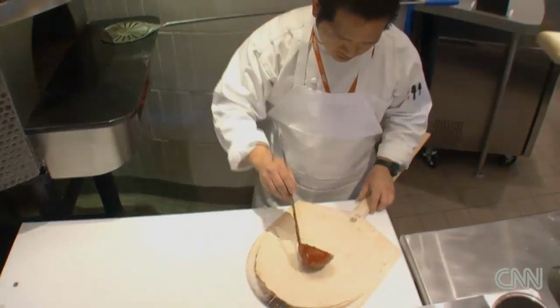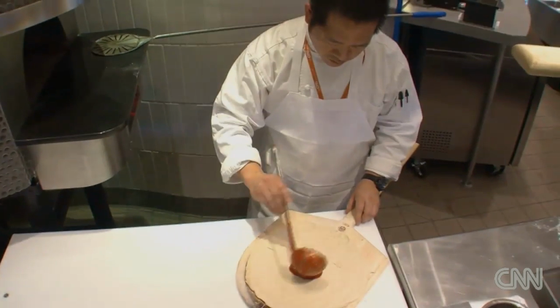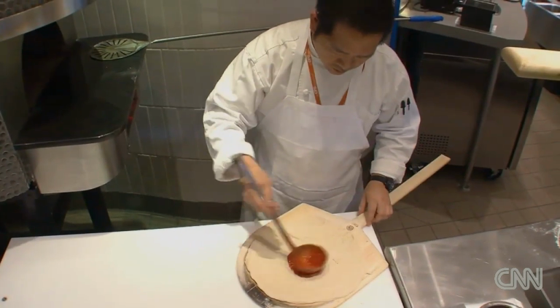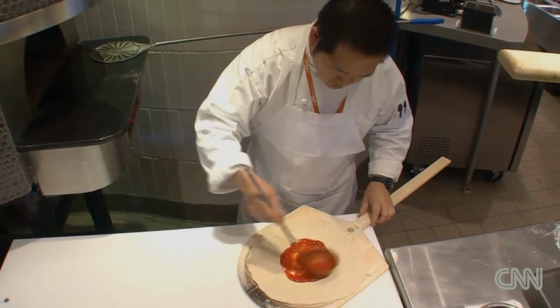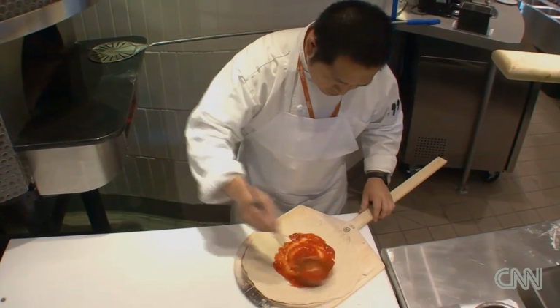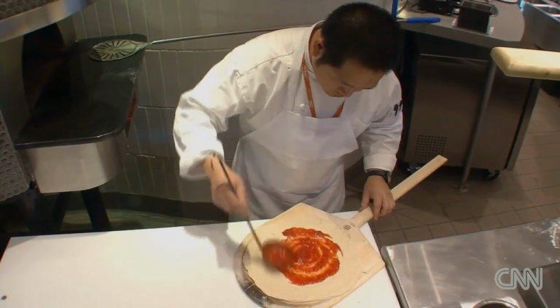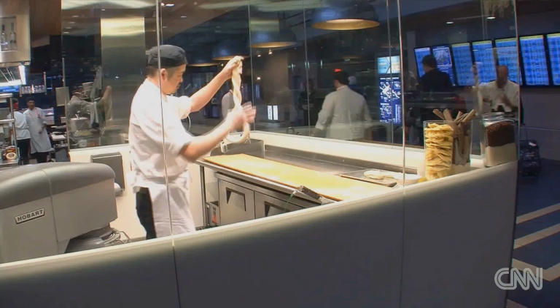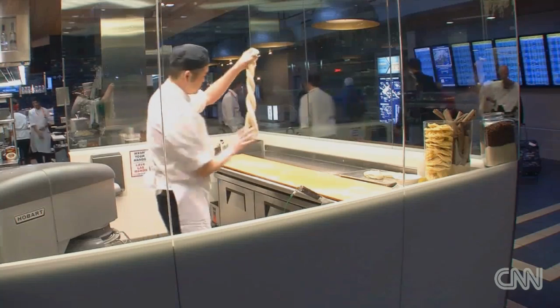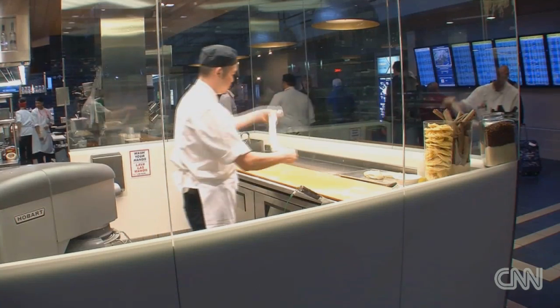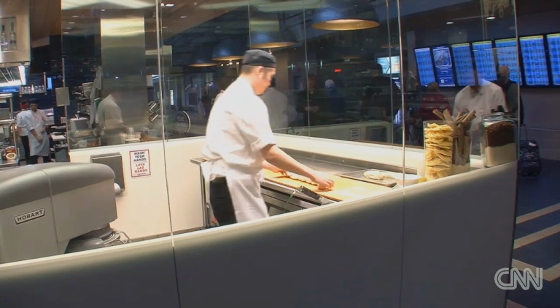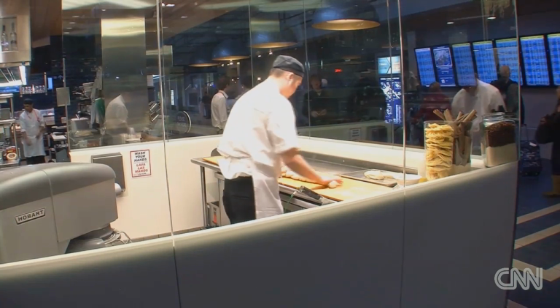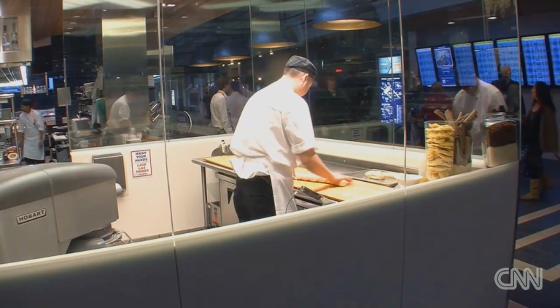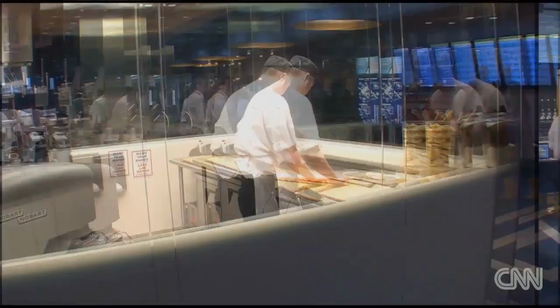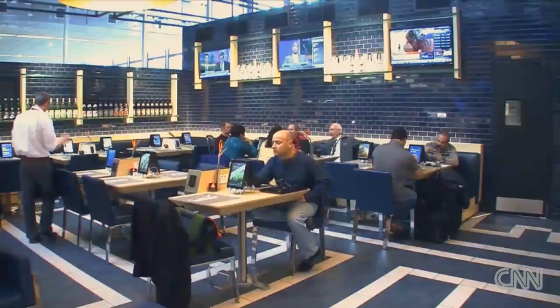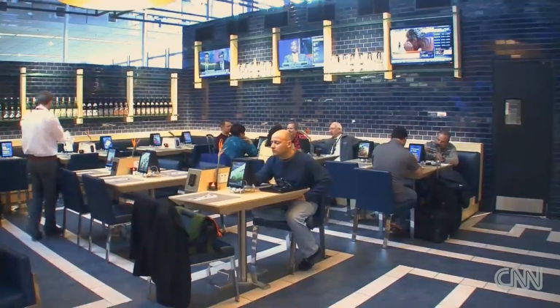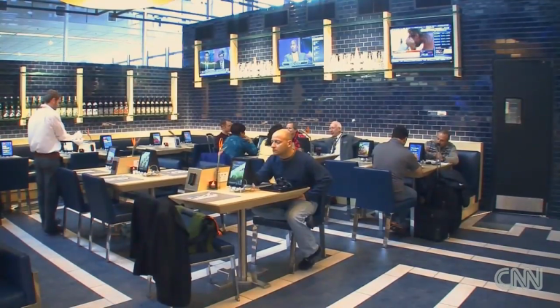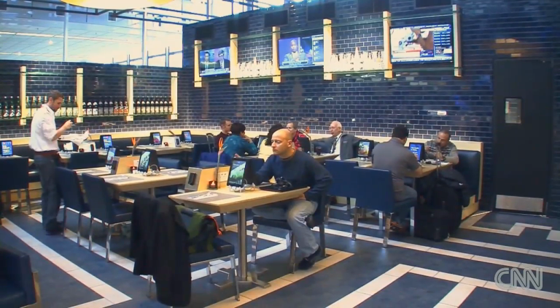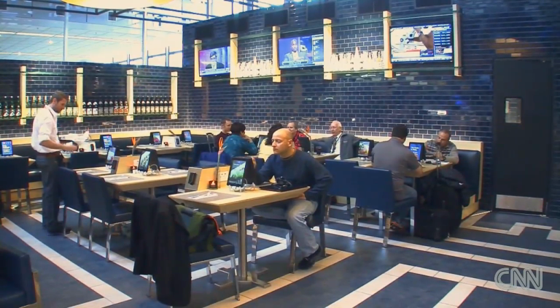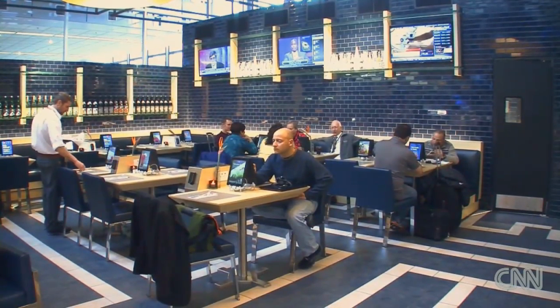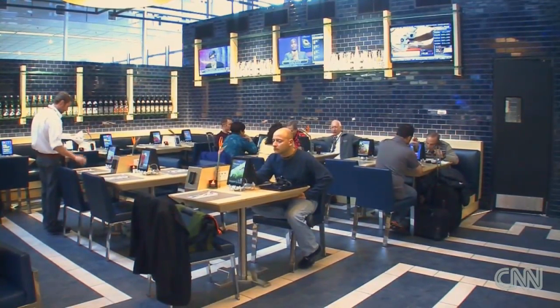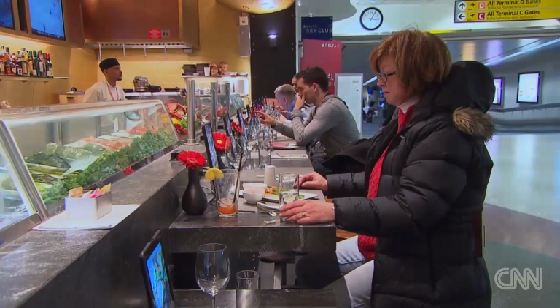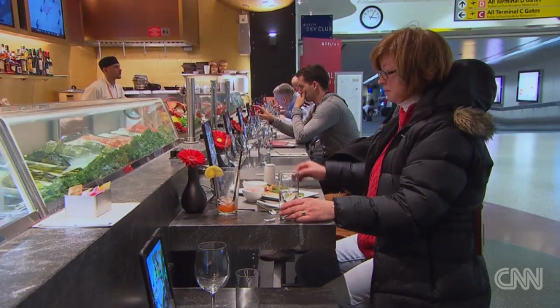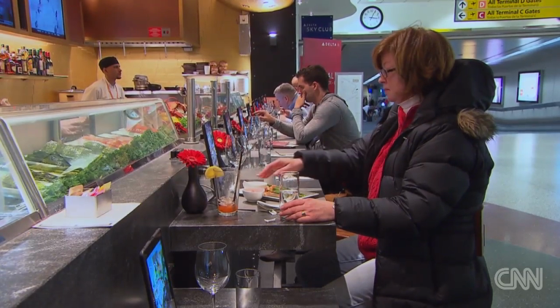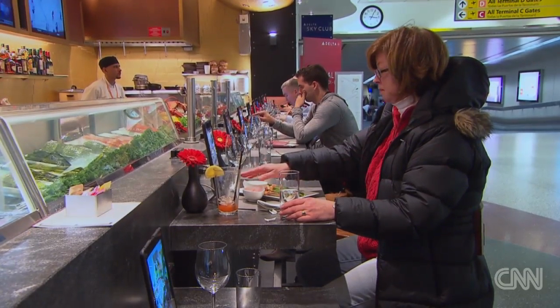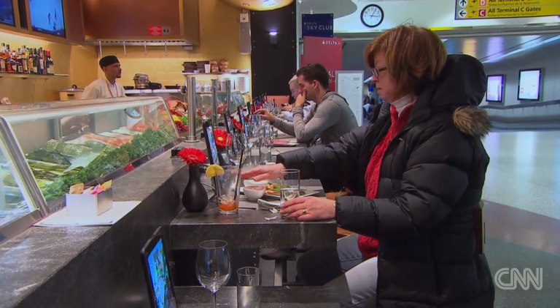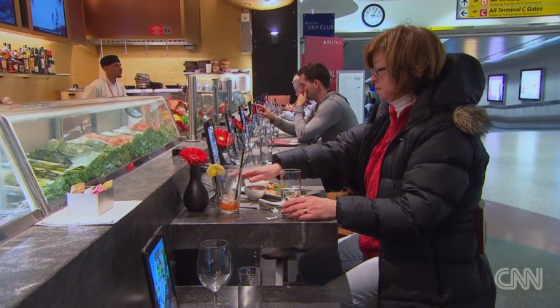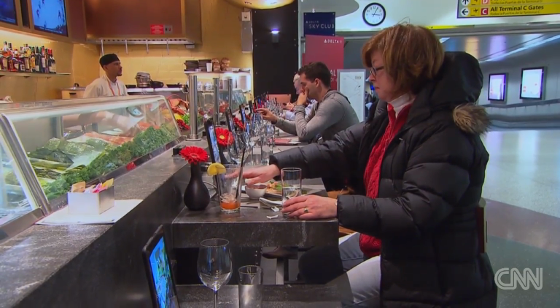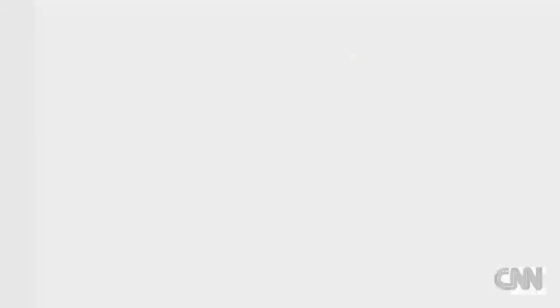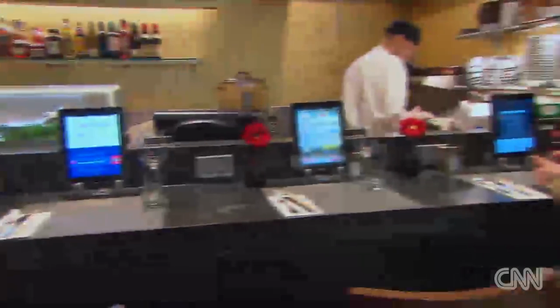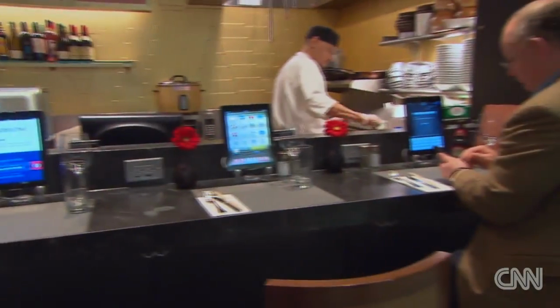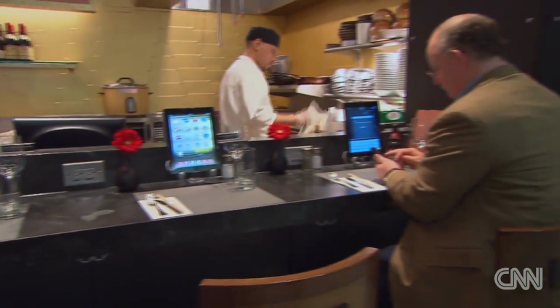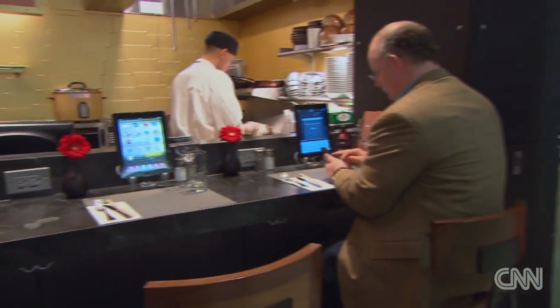Hungry? In the Delta terminals of New York's LaGuardia and Minneapolis-St. Paul International airports, there are iPads at restaurant tables for you to order food and drink when ready, and keep an eye on your flight to know when it's time to board.